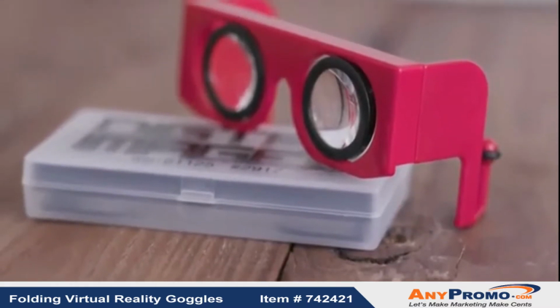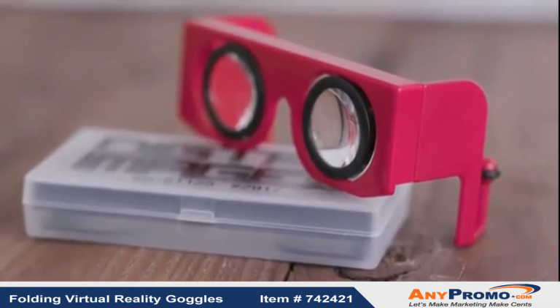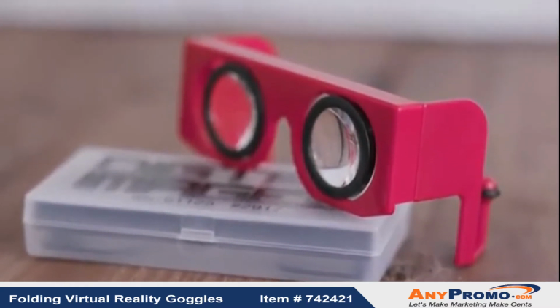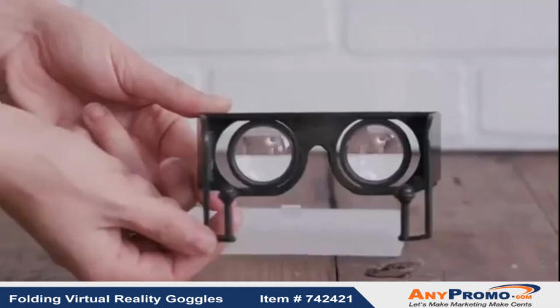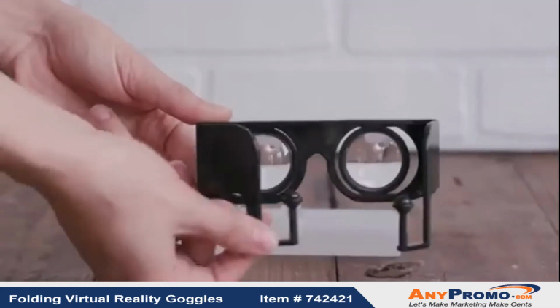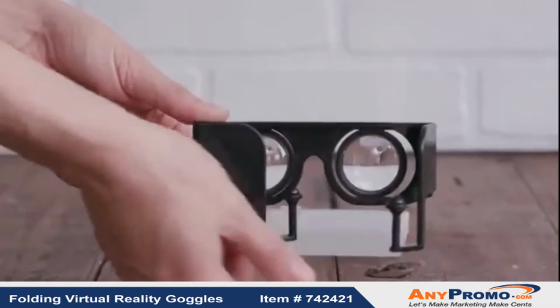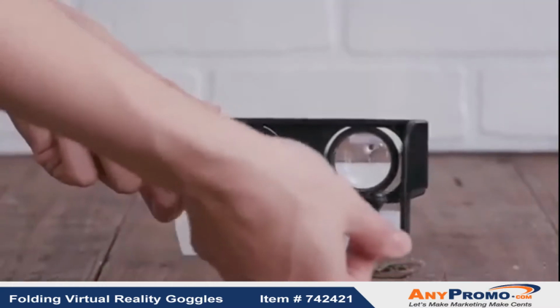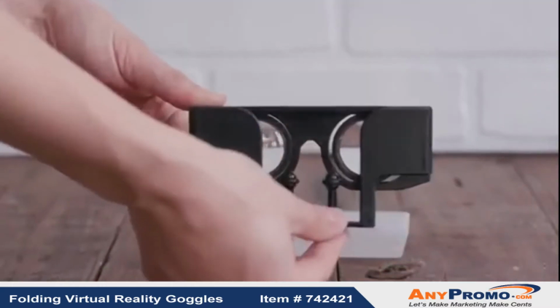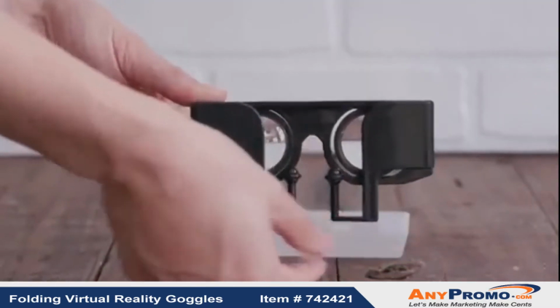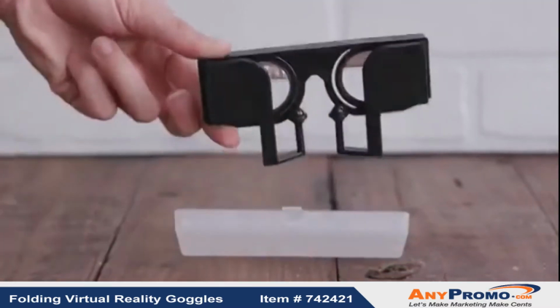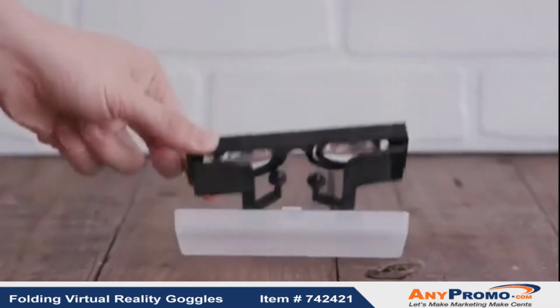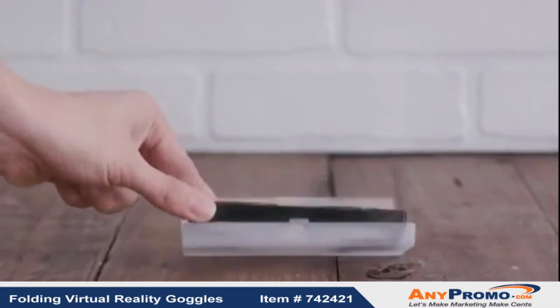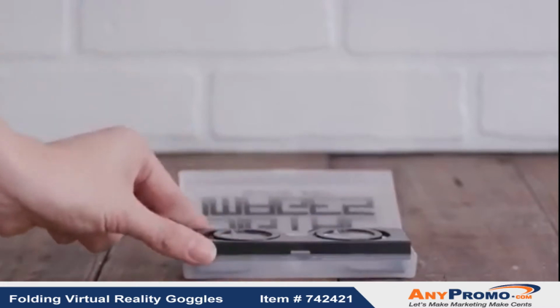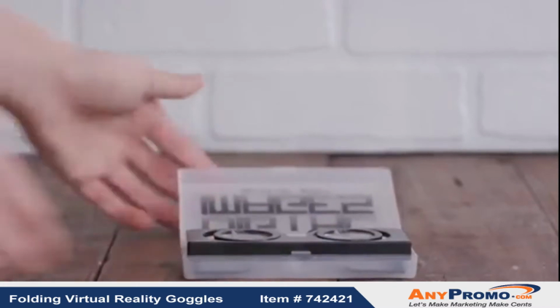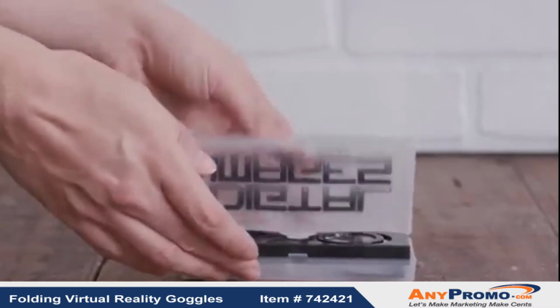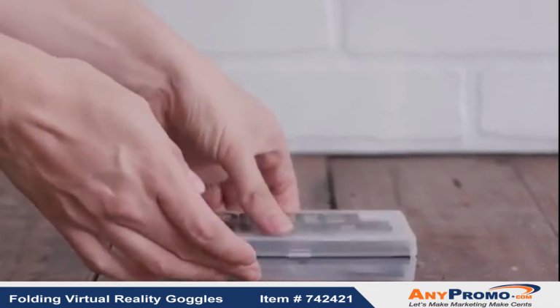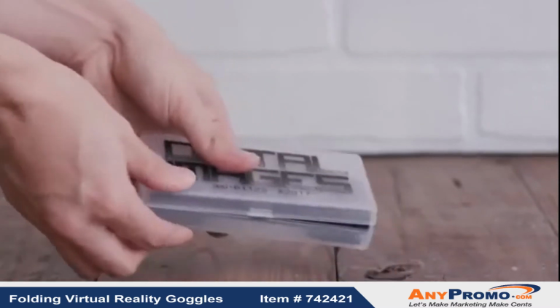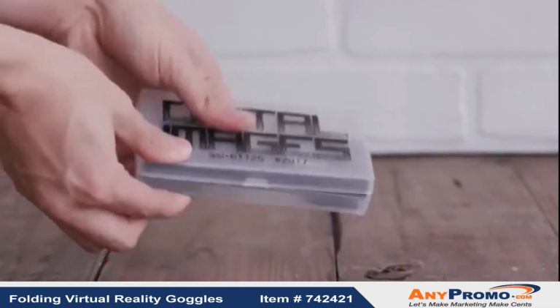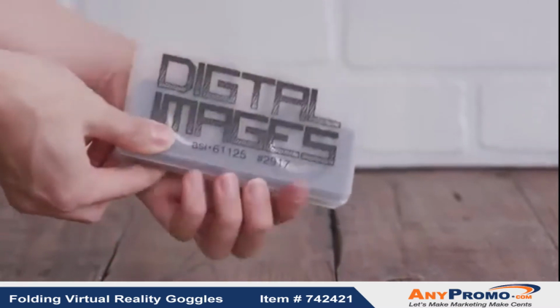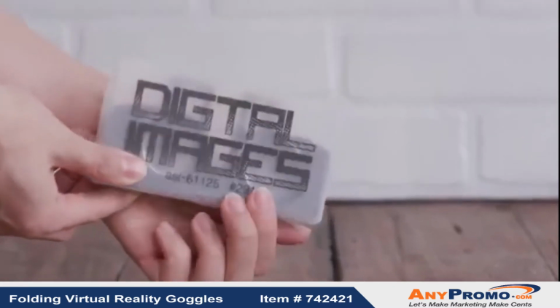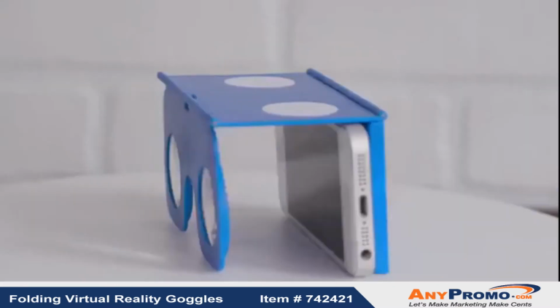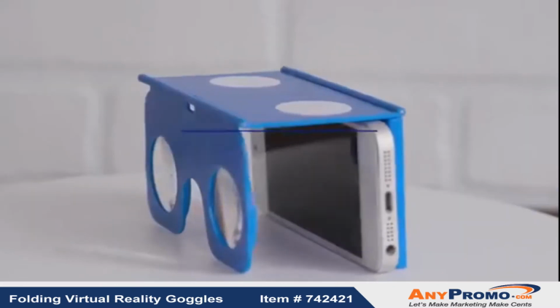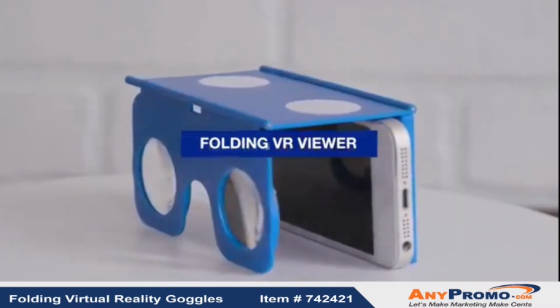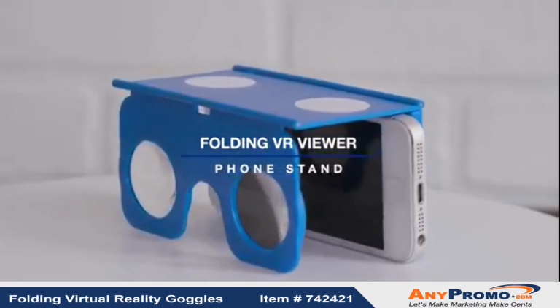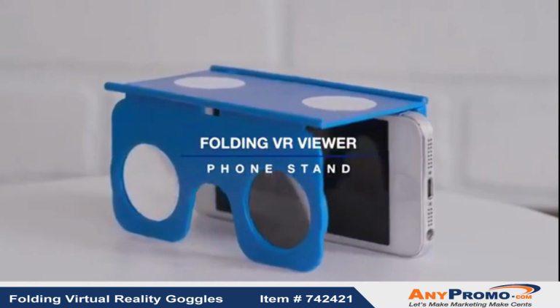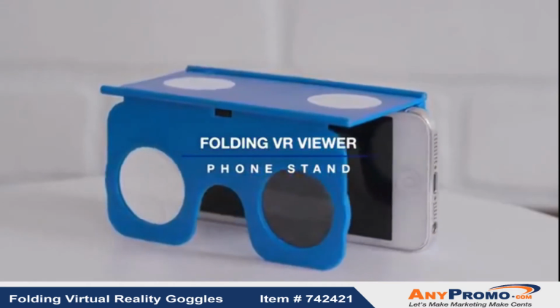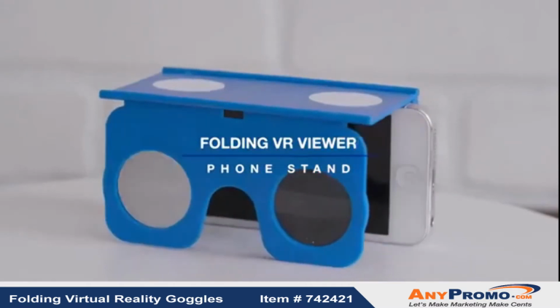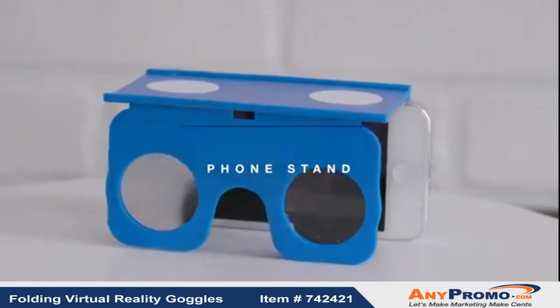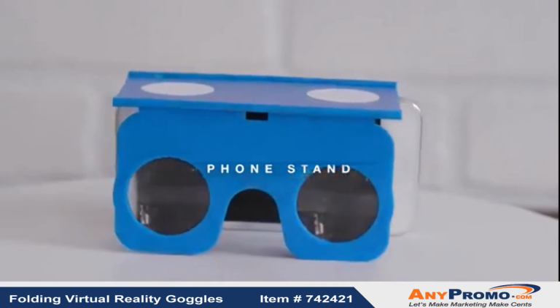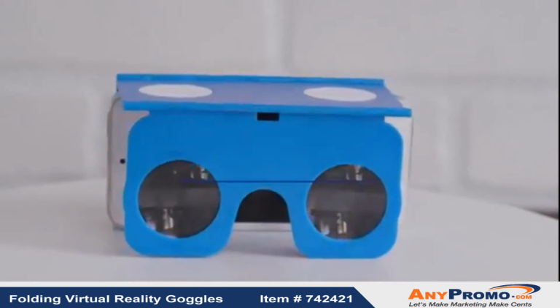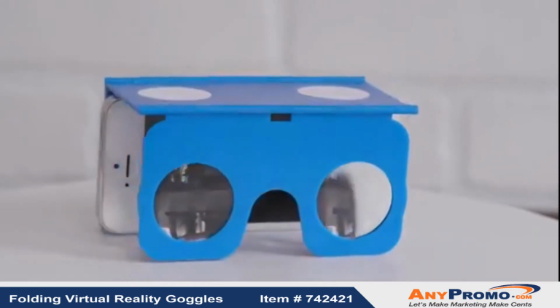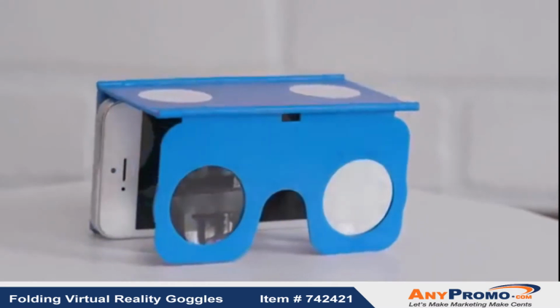These goggles are simple to store and take with you anywhere. They easily fold and come with a clear plastic carry case. When you're looking to take a little virtual reality with you on the go, the folding VR phone stand is the ideal choice.